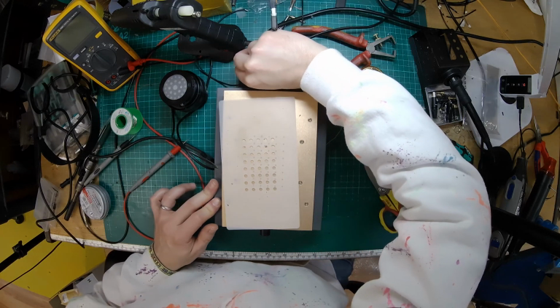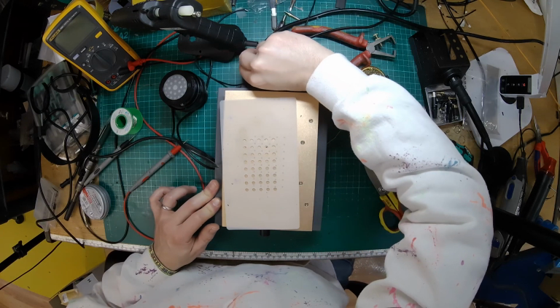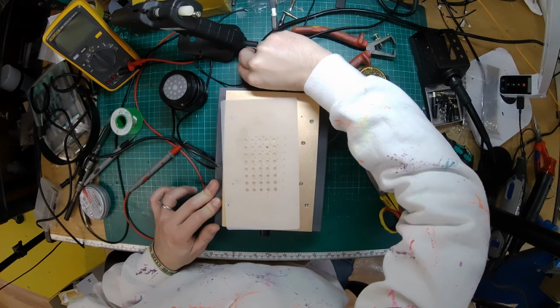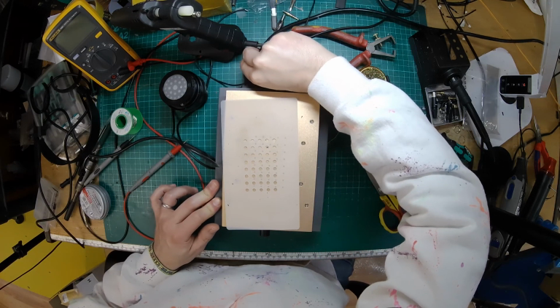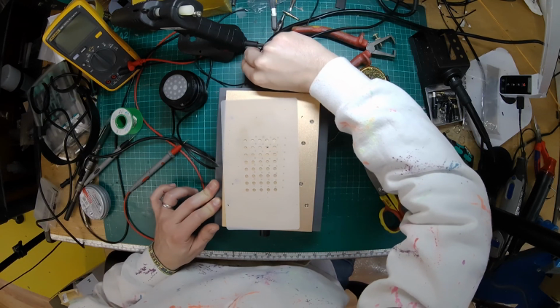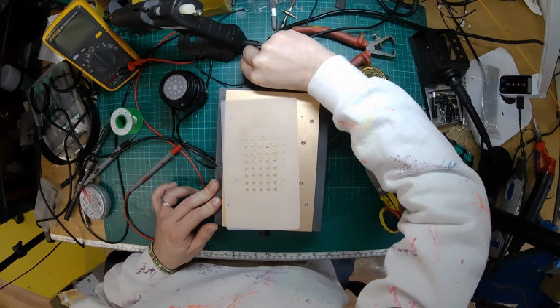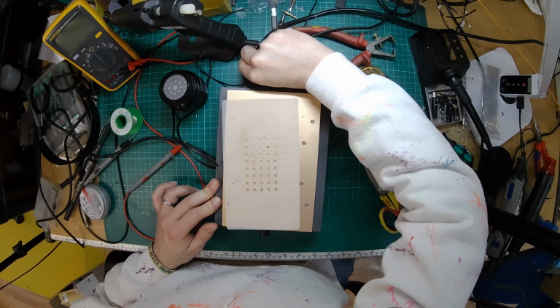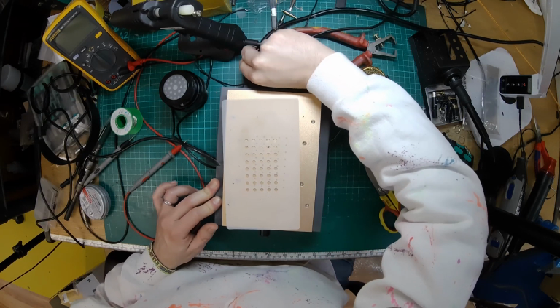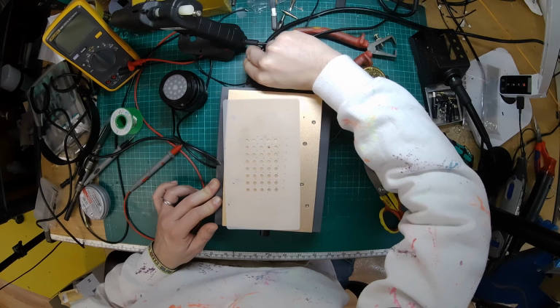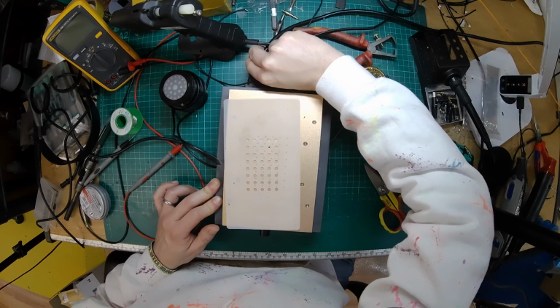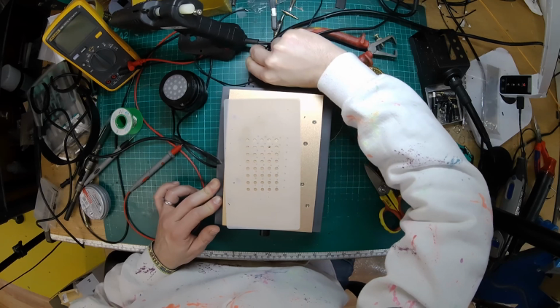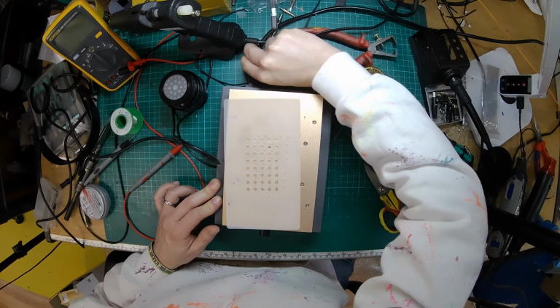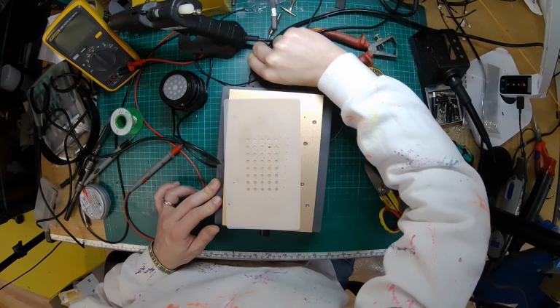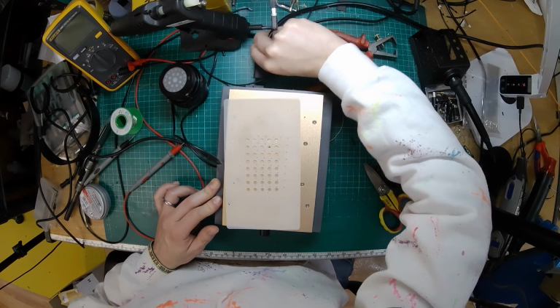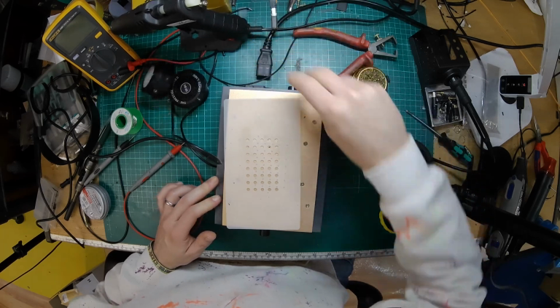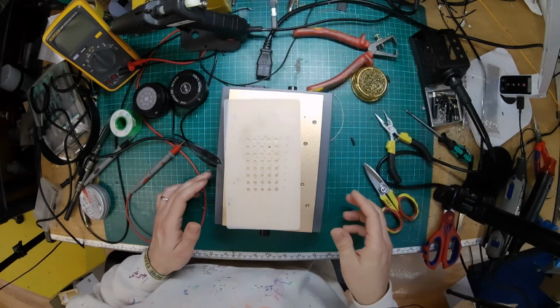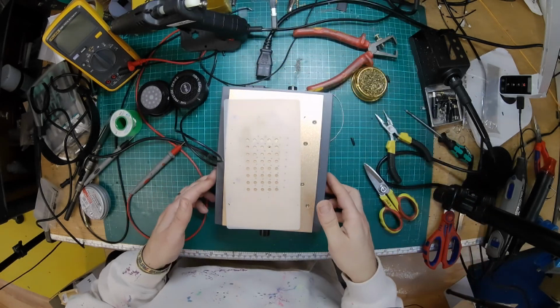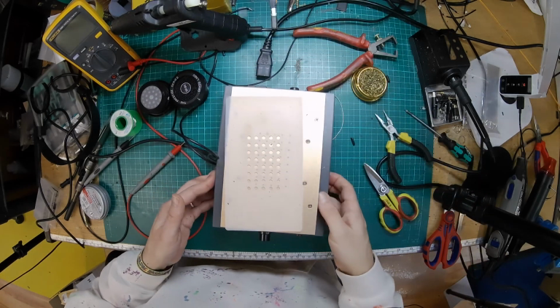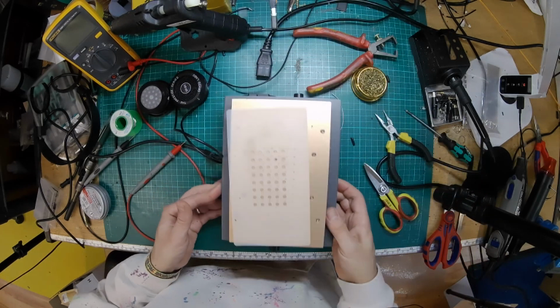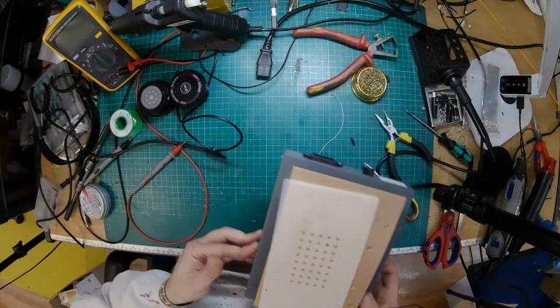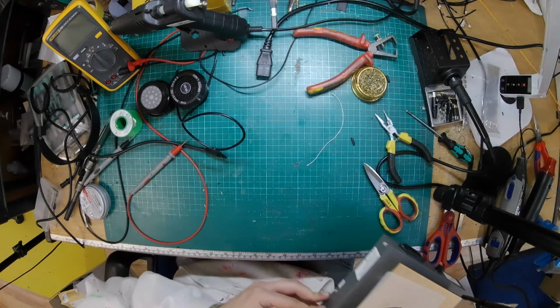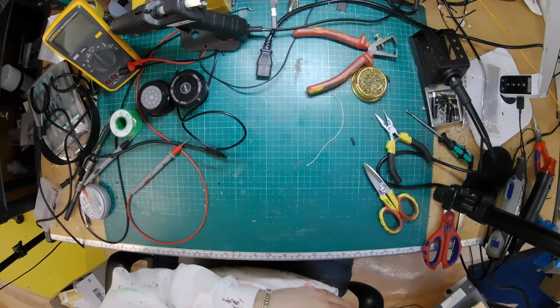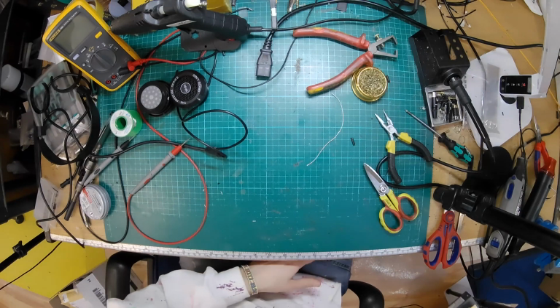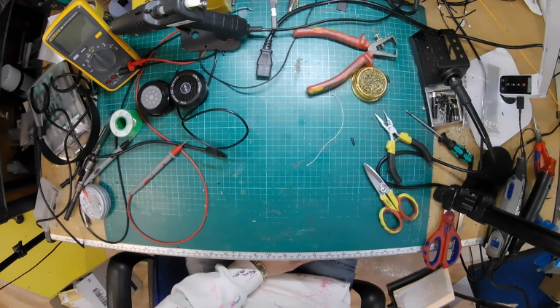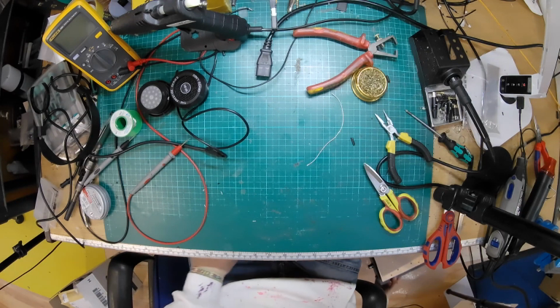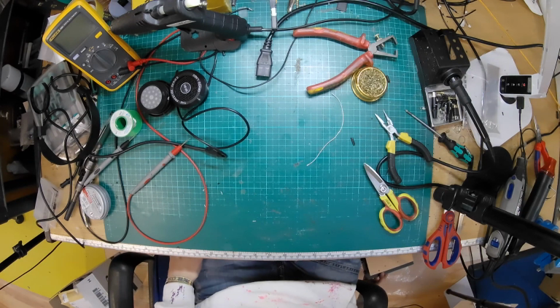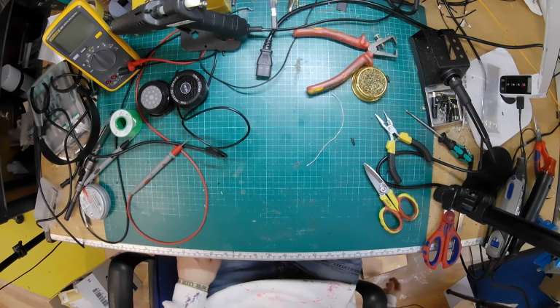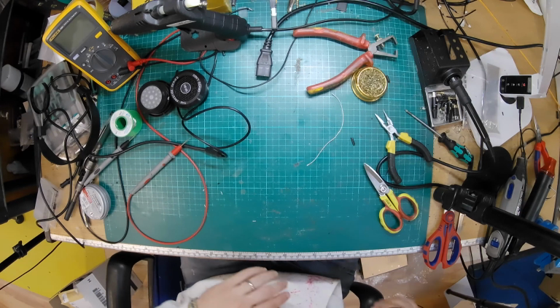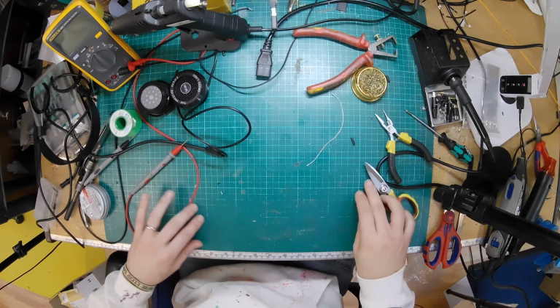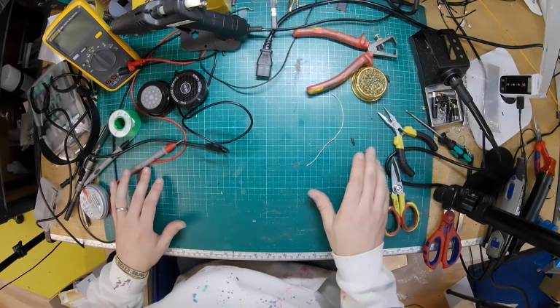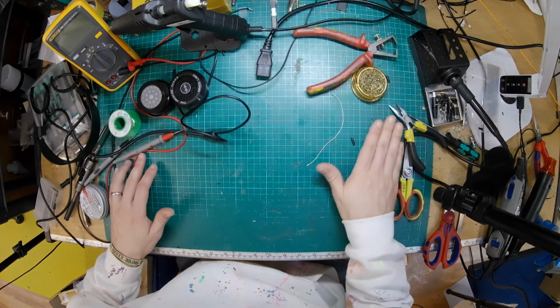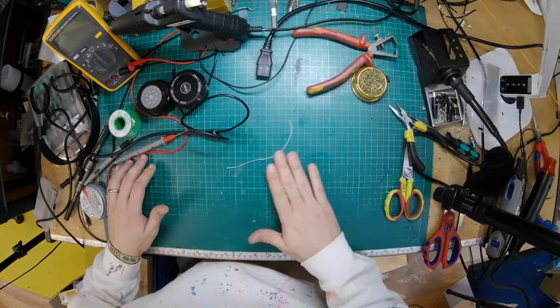That was easy, especially the way that I did it there without detaching the wires — just reusing the original ones. Takes a lot of the complexity out of it. So now all I have to do really is recycle this cable, and that is going to be easy as well because it's thinner. I think it's going to fit in the 2.5s alright. With this one we're also going to shorten it at the same time because it's a little bit lengthy.